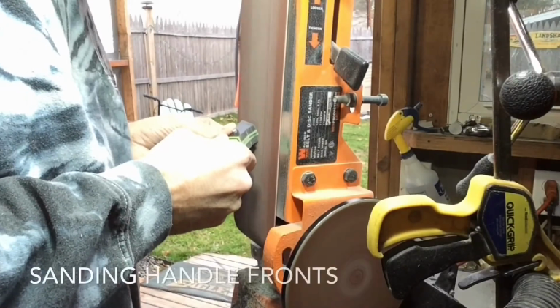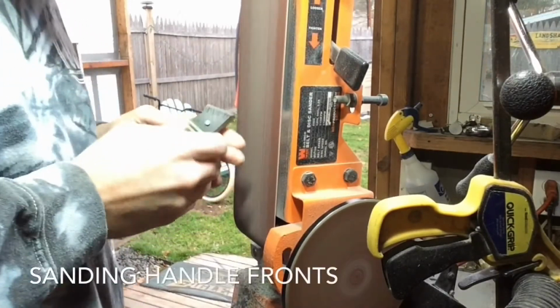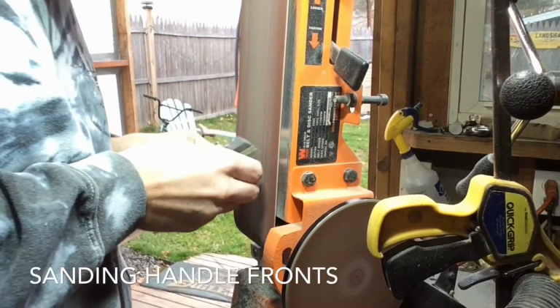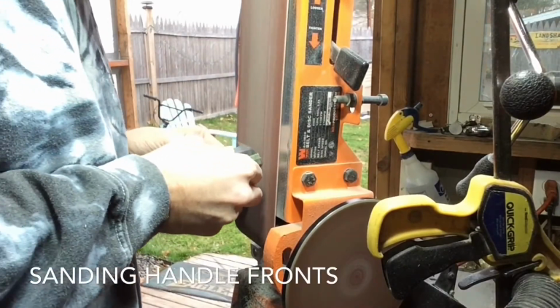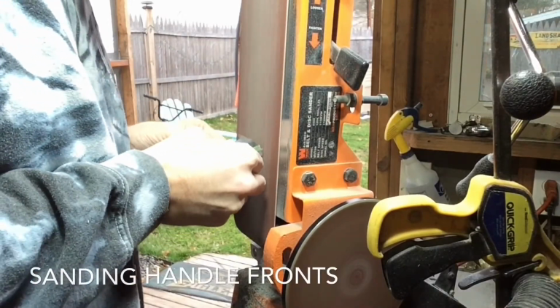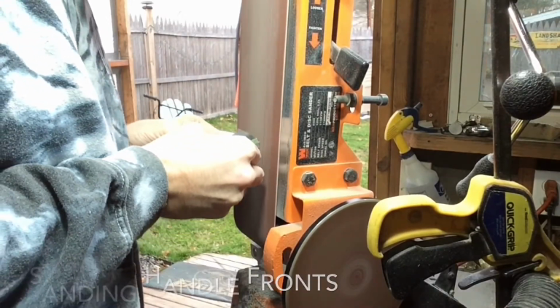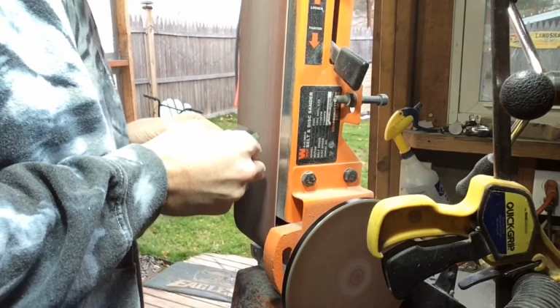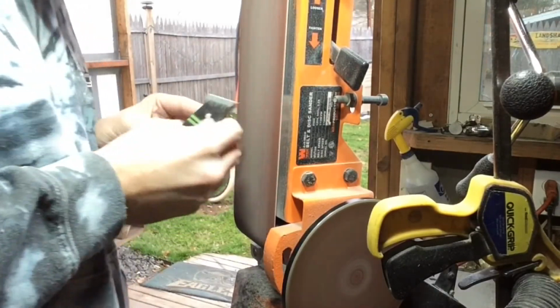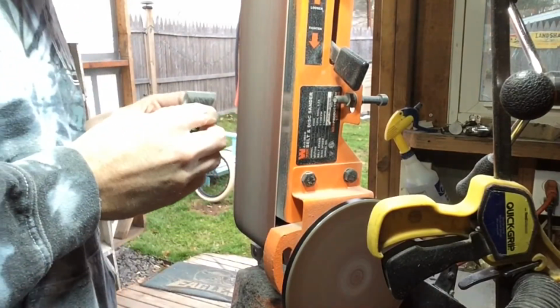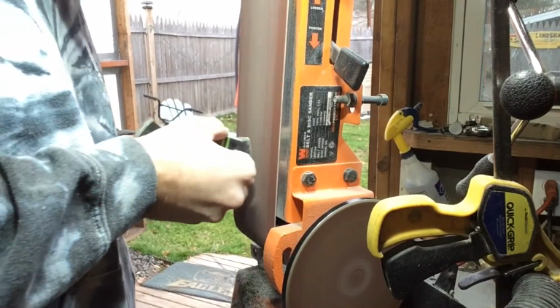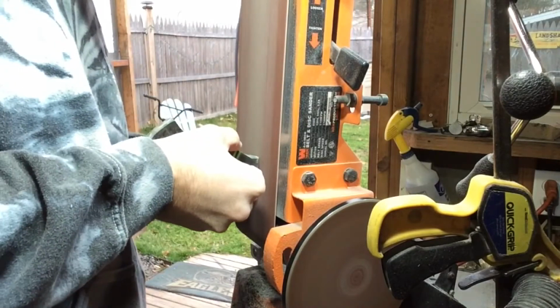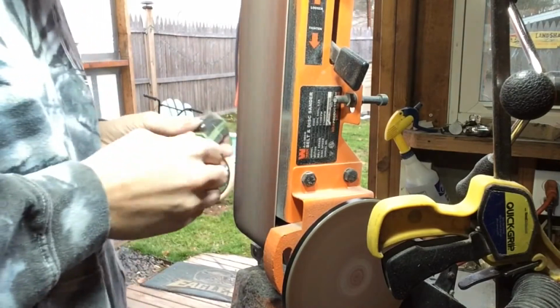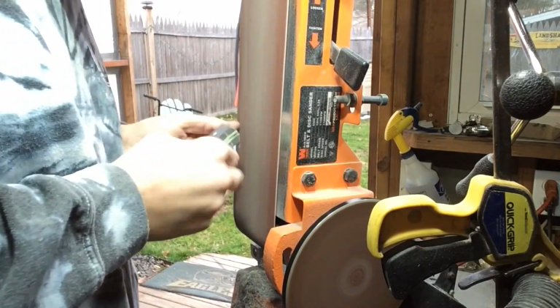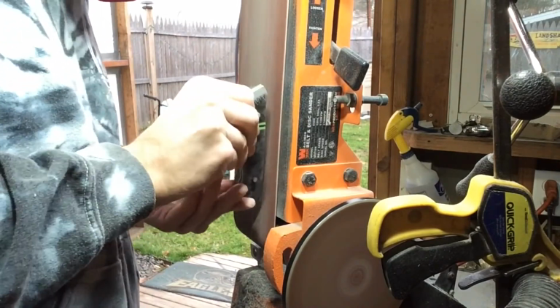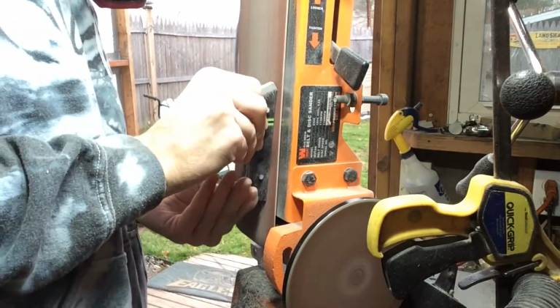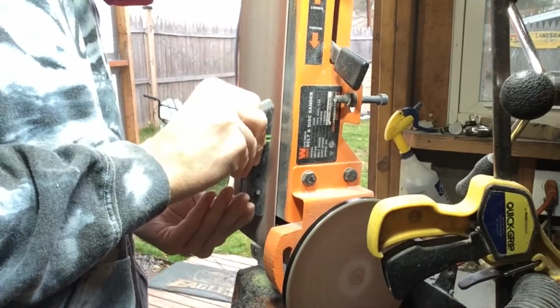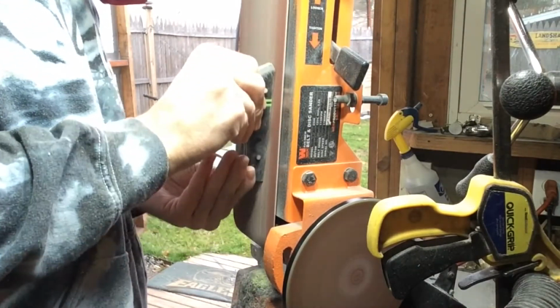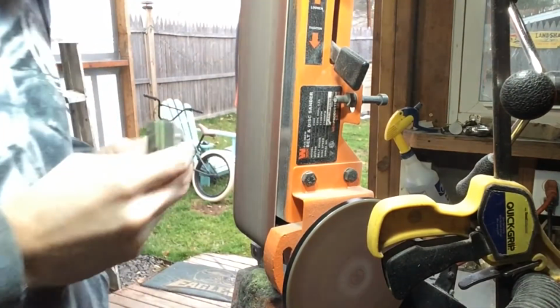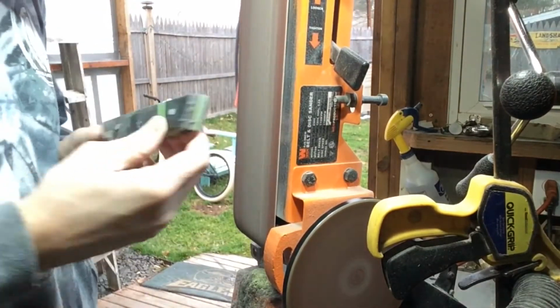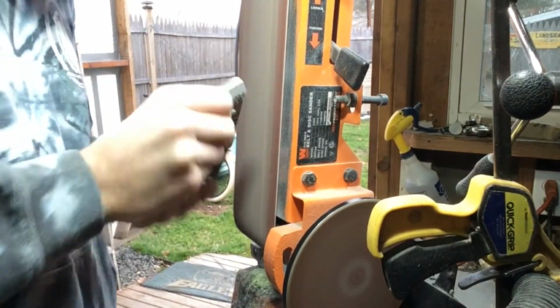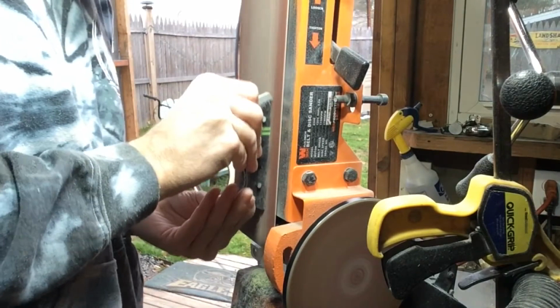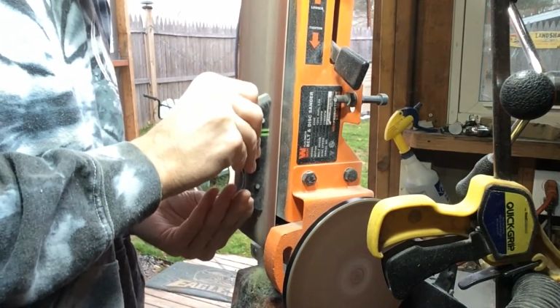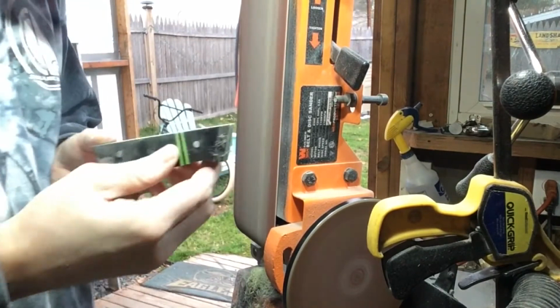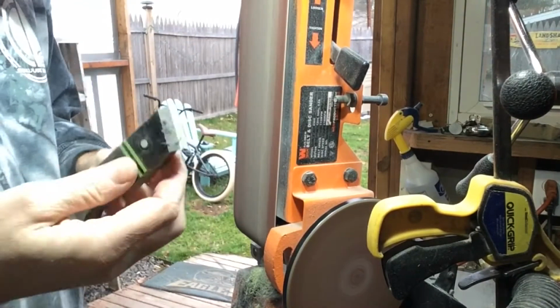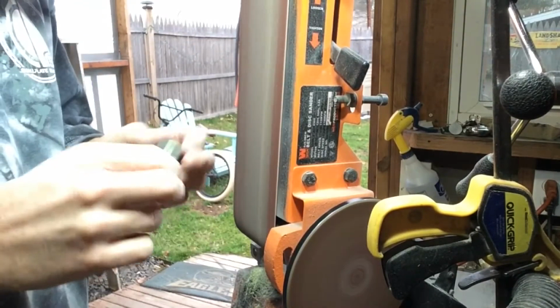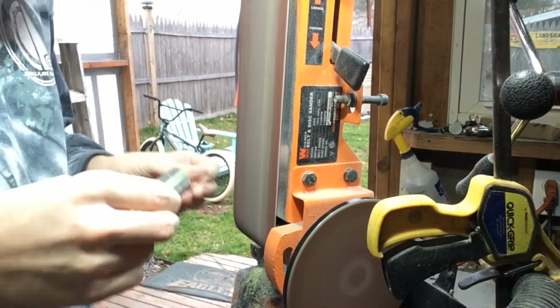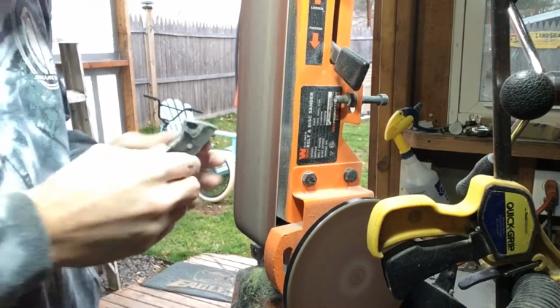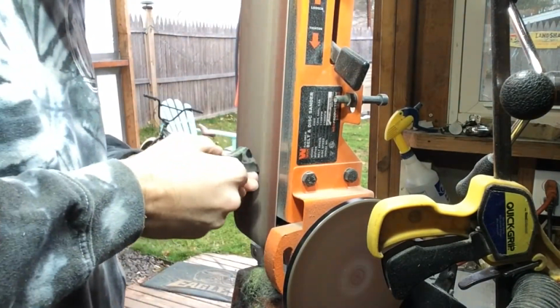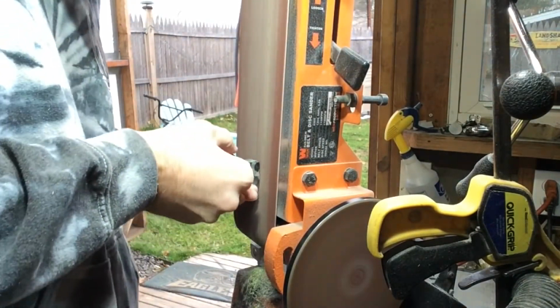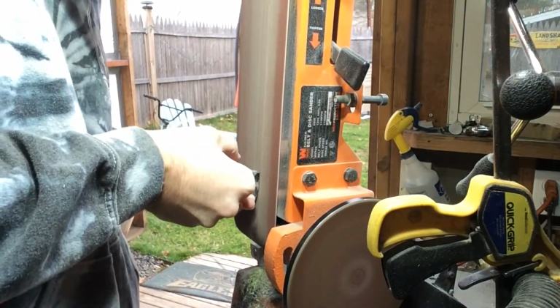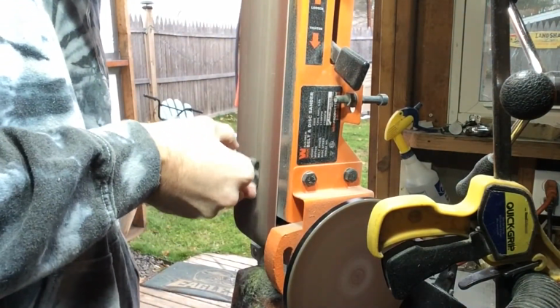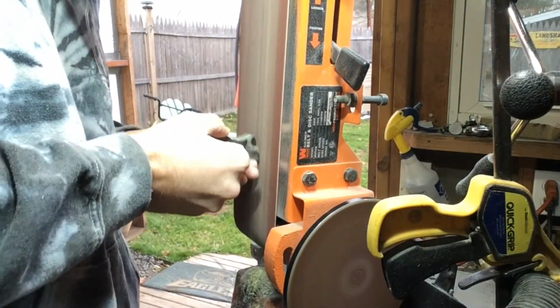After your scales are cut out, it's time to sand the fronts. I start off with 60 grit and like to move up to 120, 240, and then 400, then take it to hand sanding. But first I like to shape up the whole entire handle and get it nice and prepped.